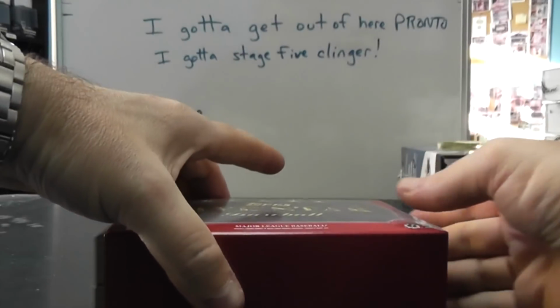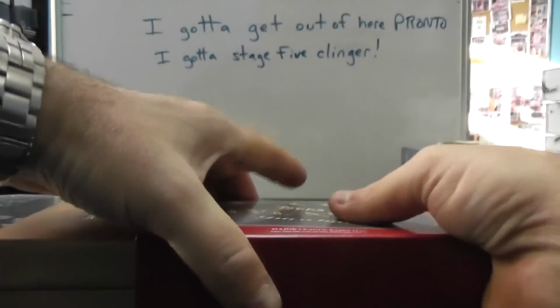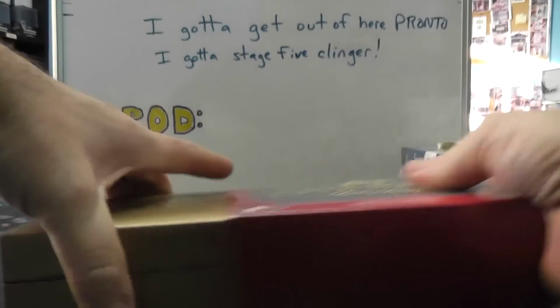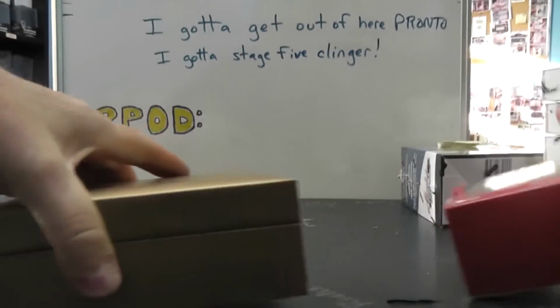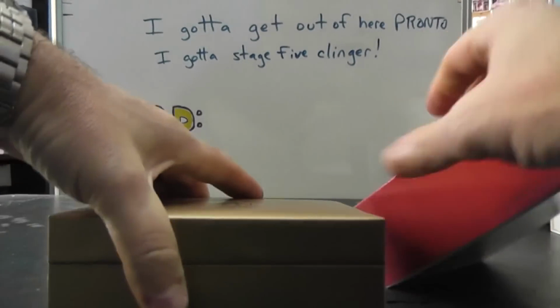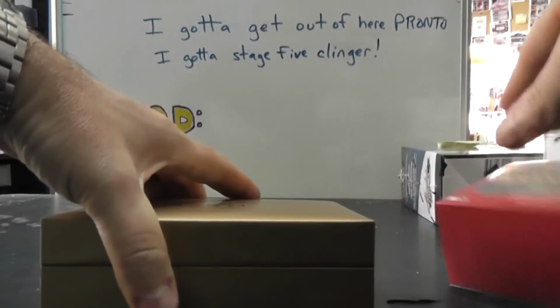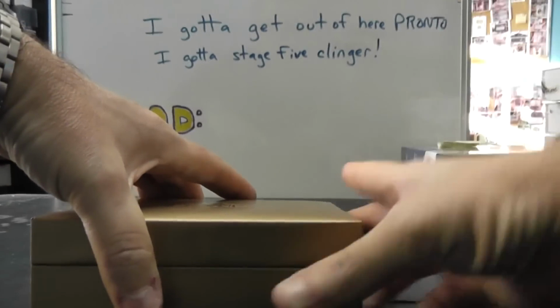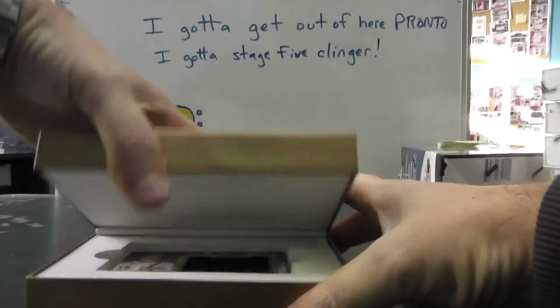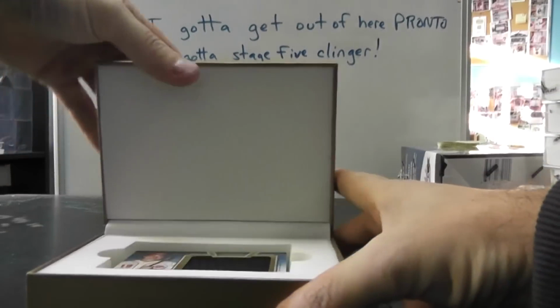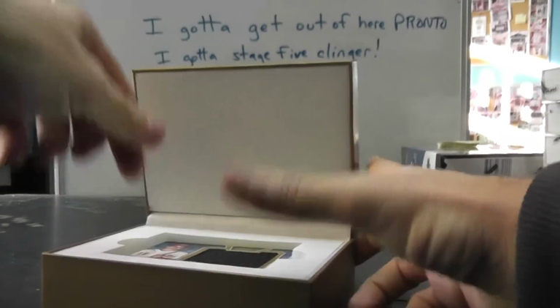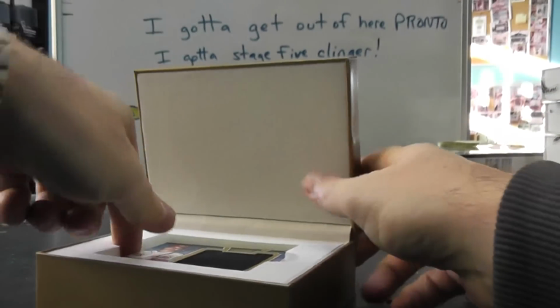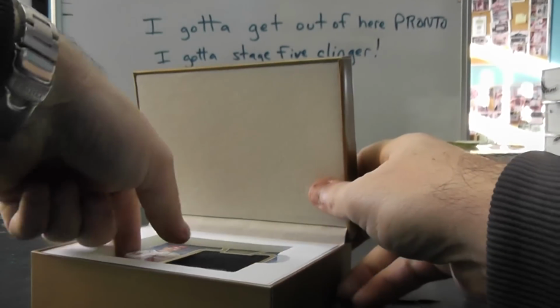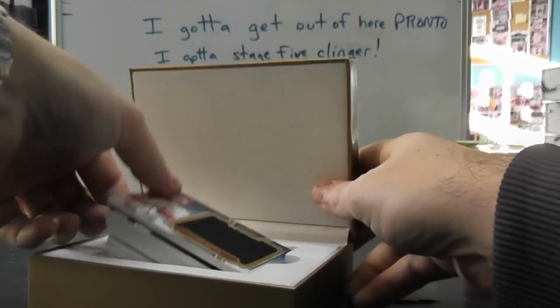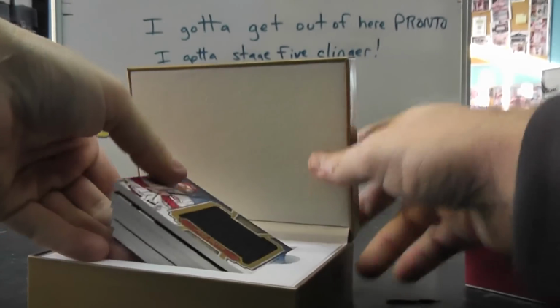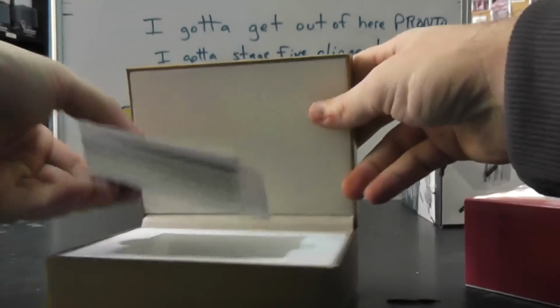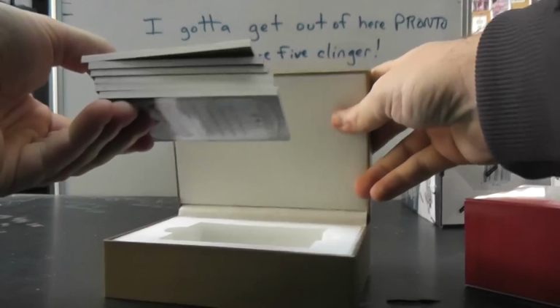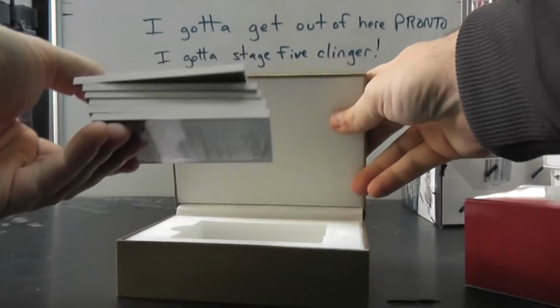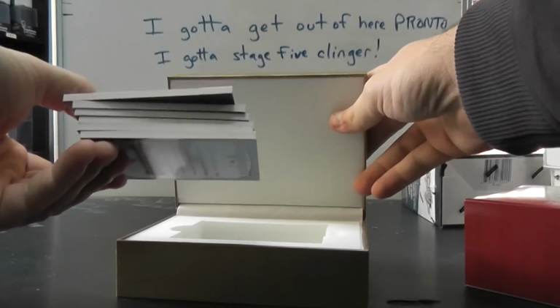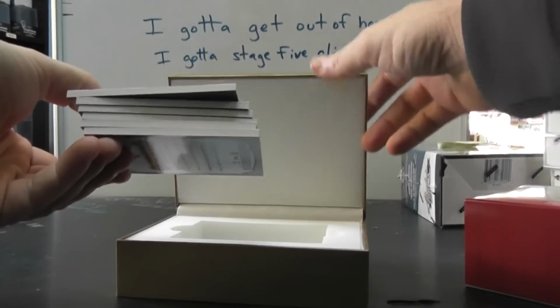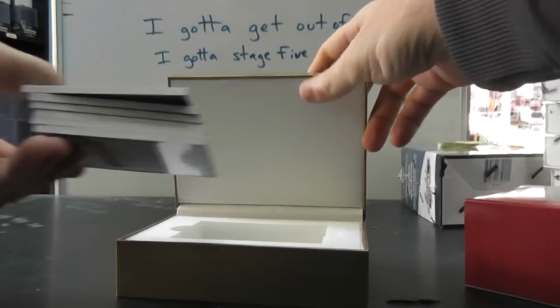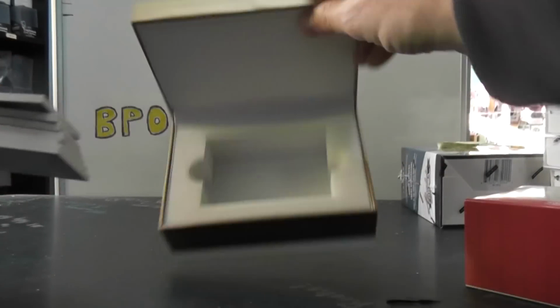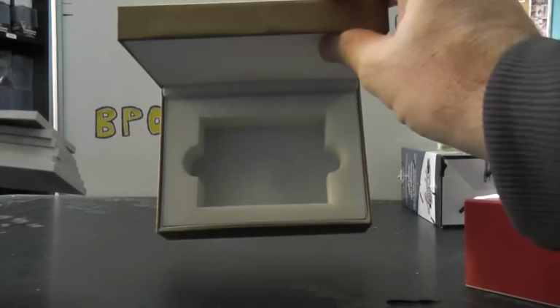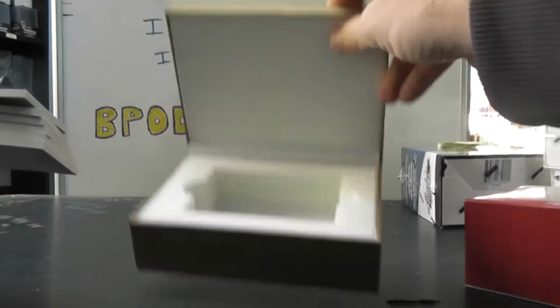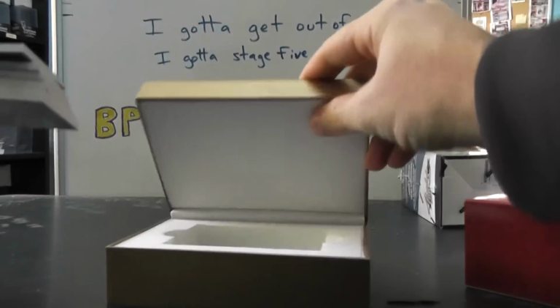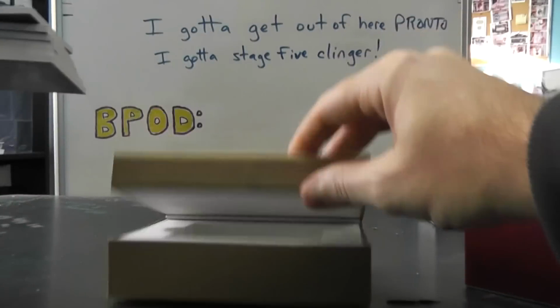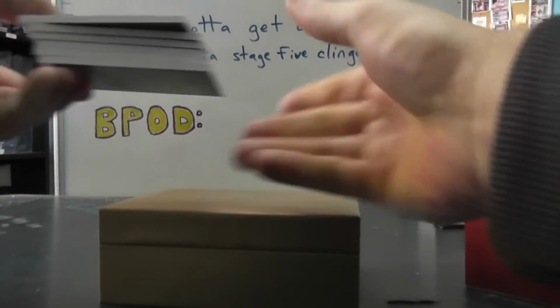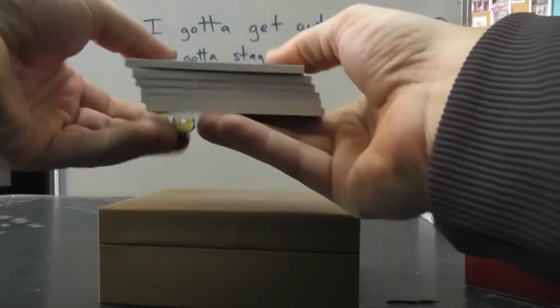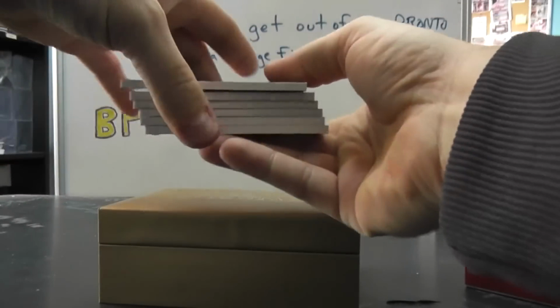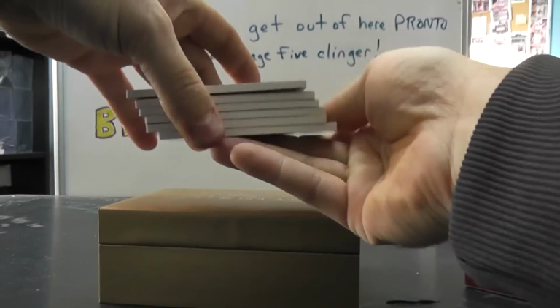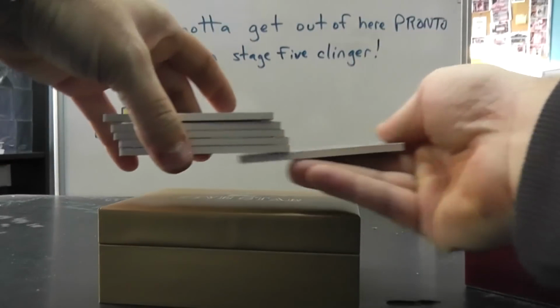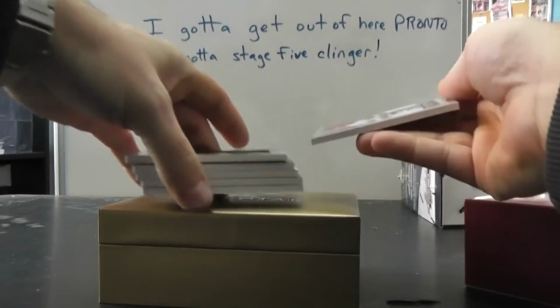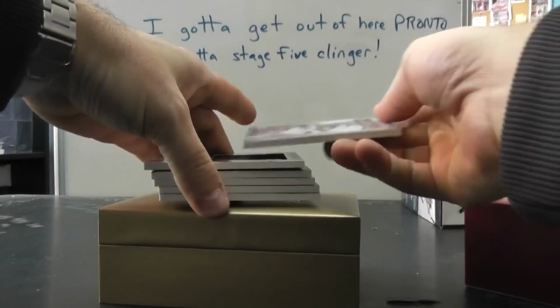All right. 1, 2, 3, 4, 5, 6. All cards are made. Slide.